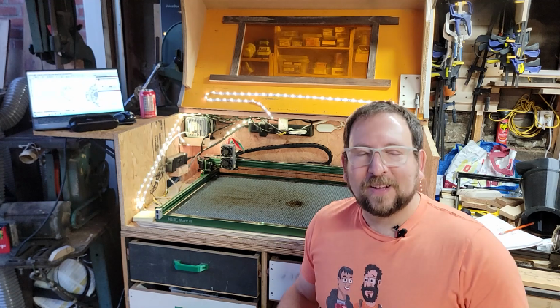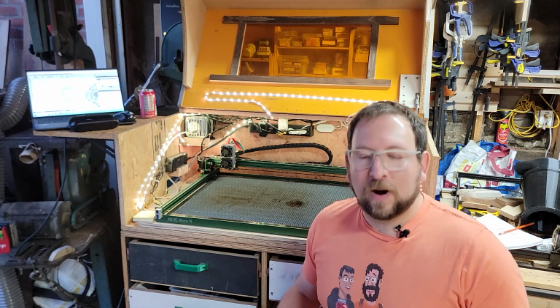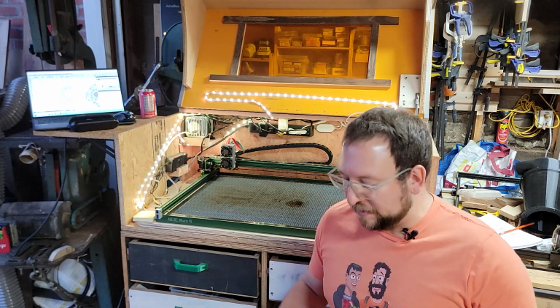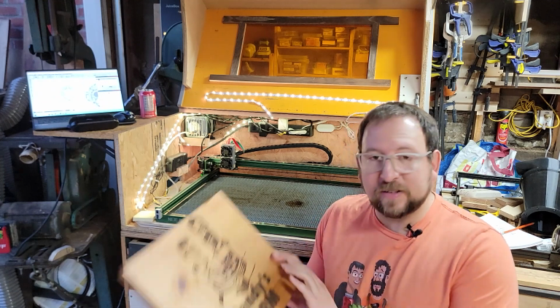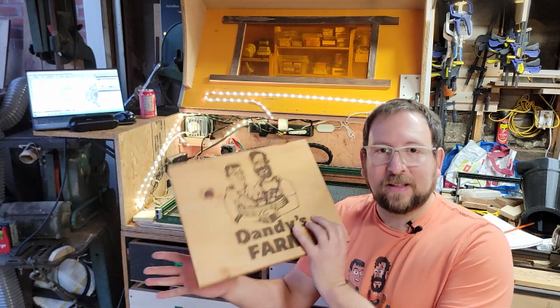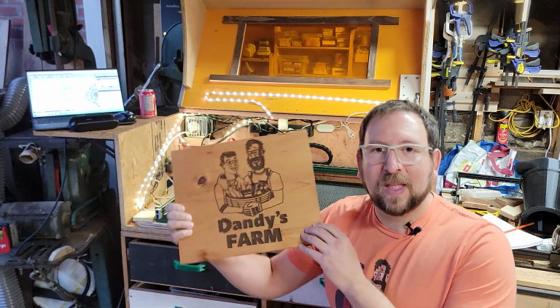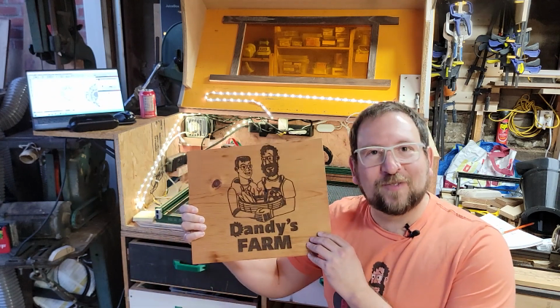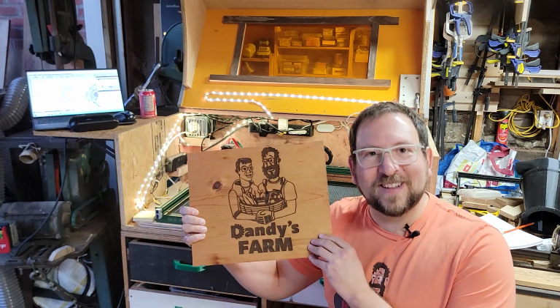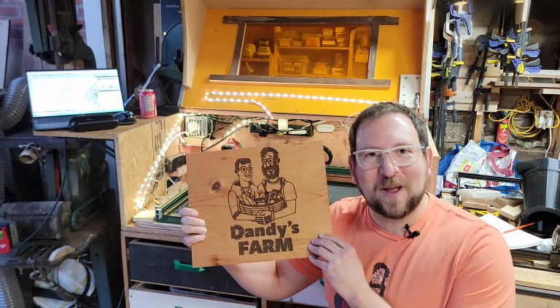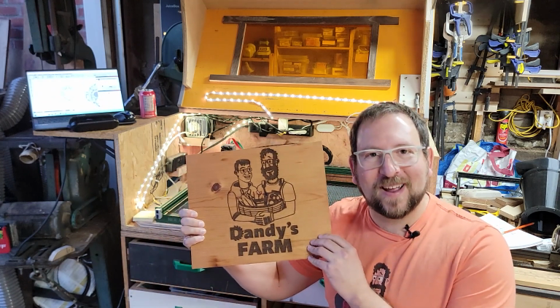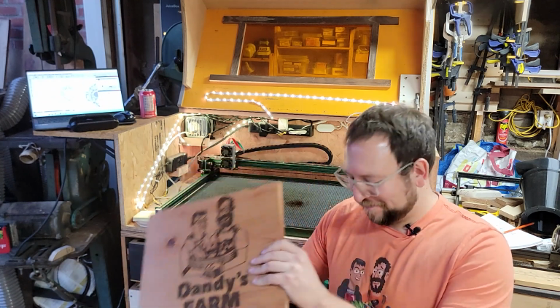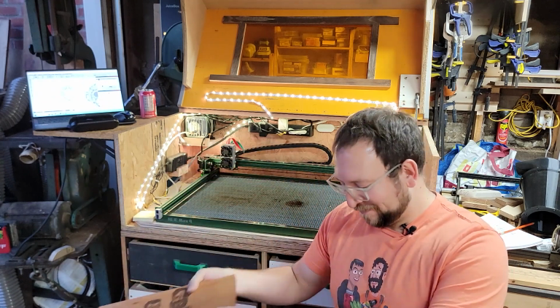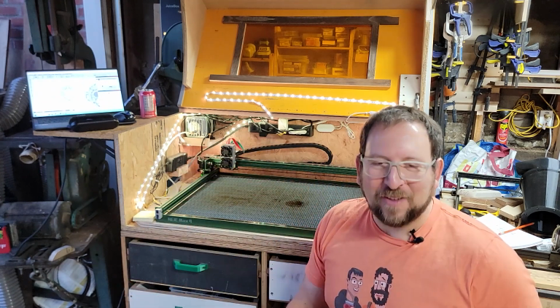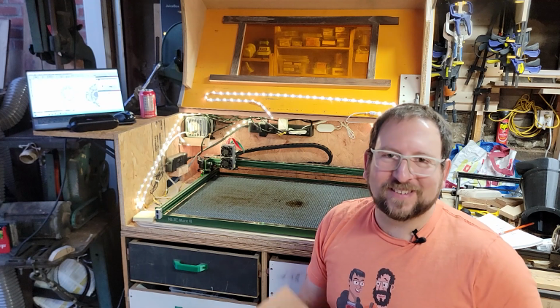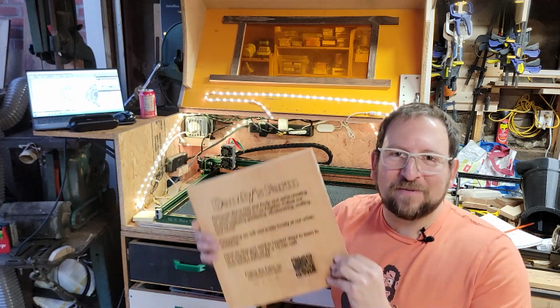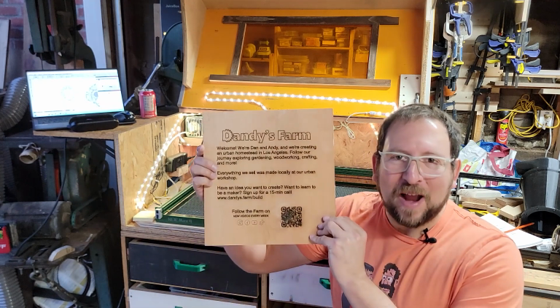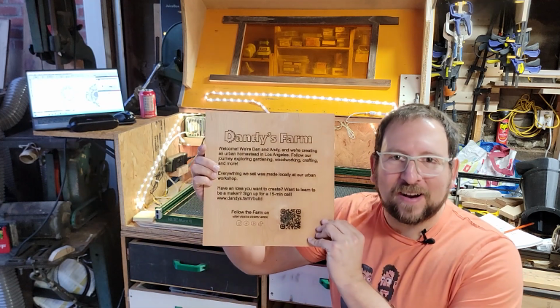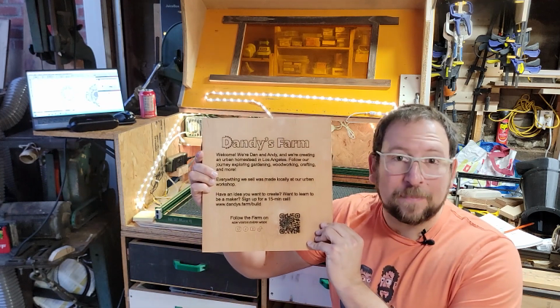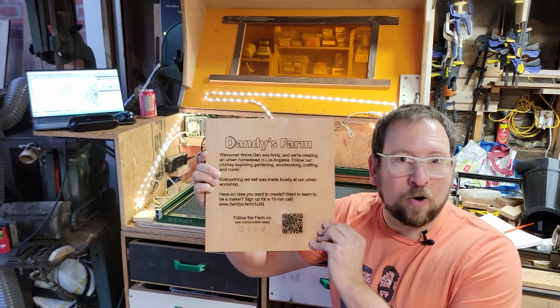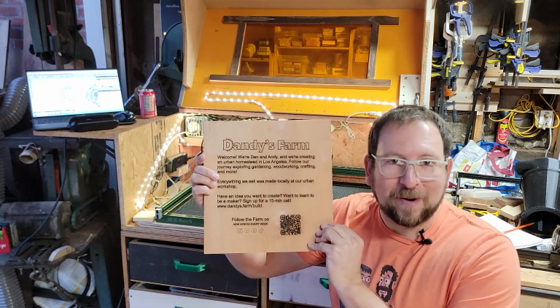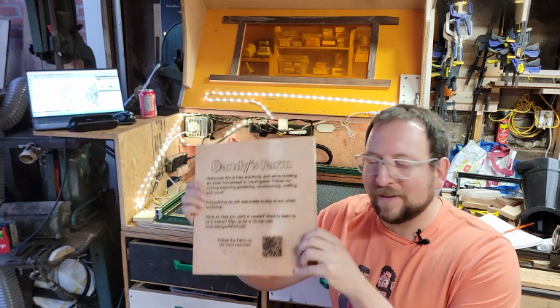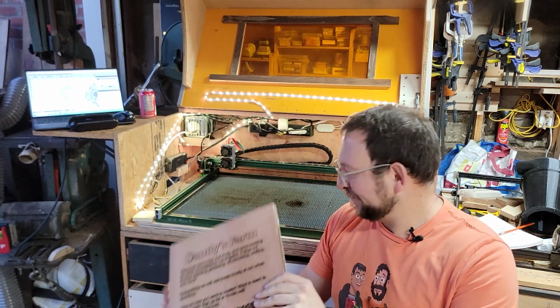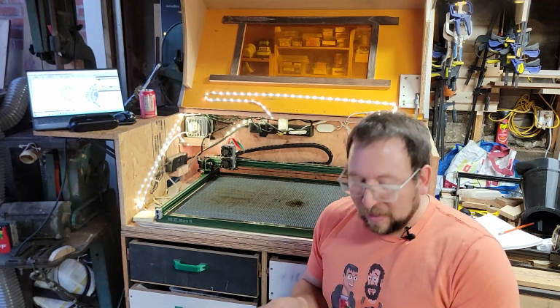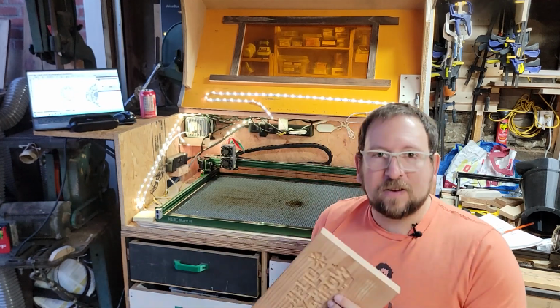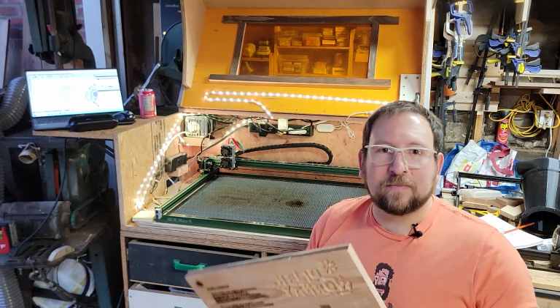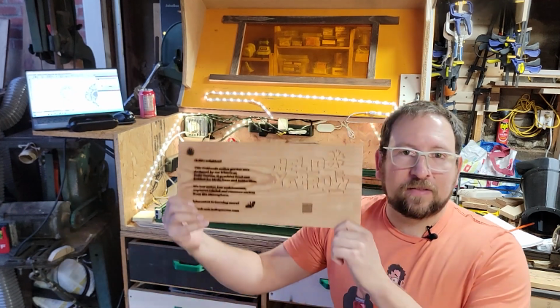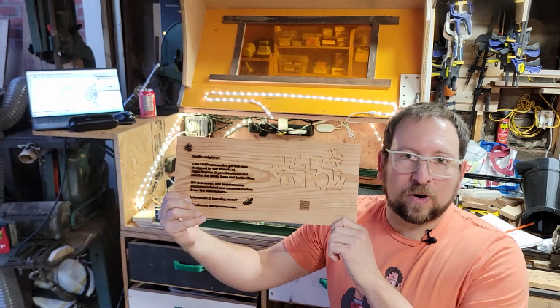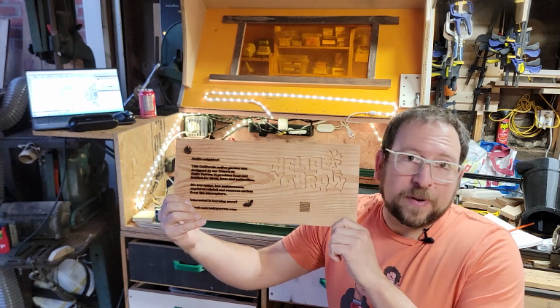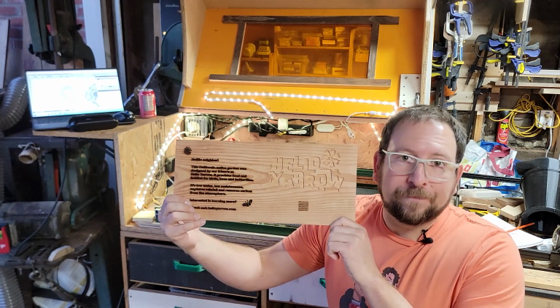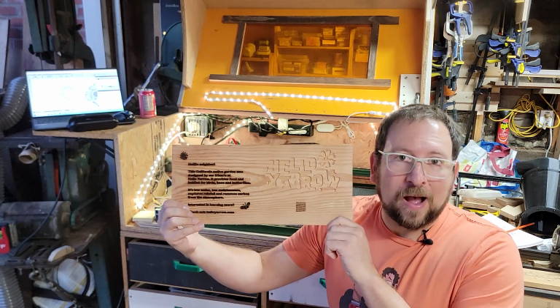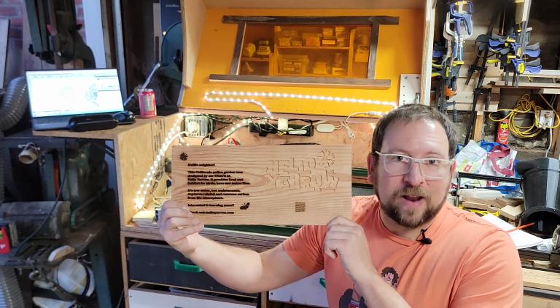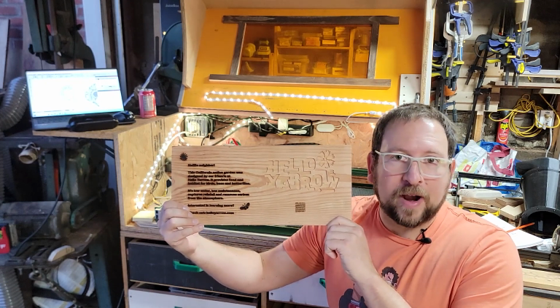So far, I've made some fun signs. This is for our Instagram brand, as well as a sign from a craft fair to let people know about our brand, and to make some signs for other people and other brands.